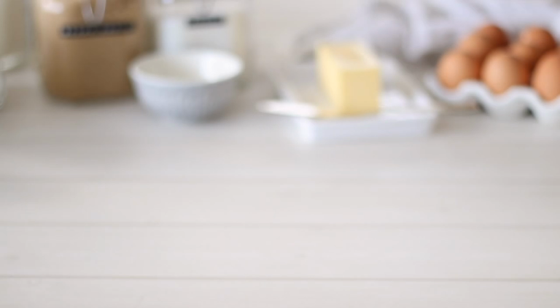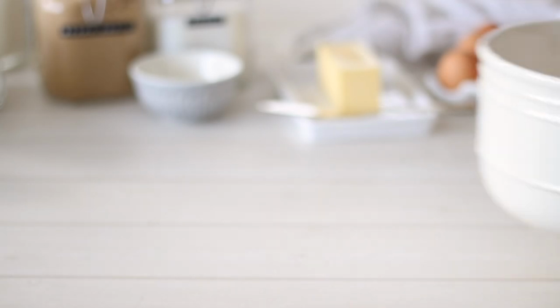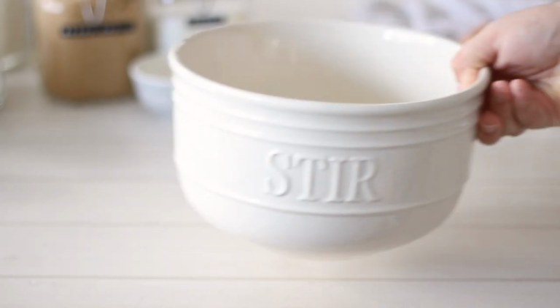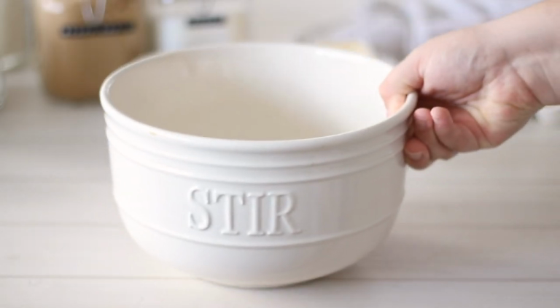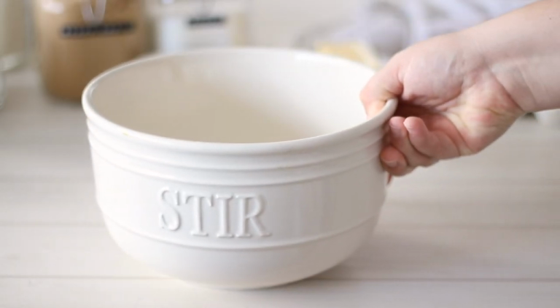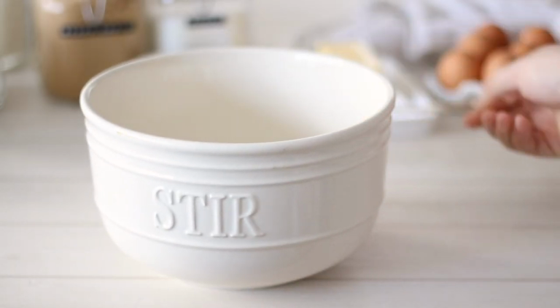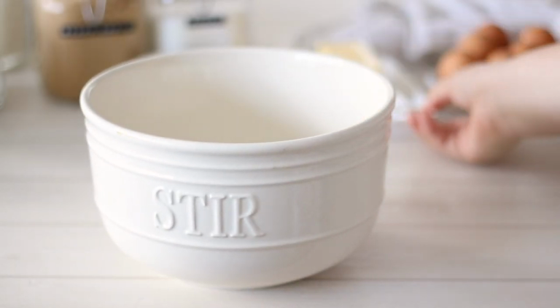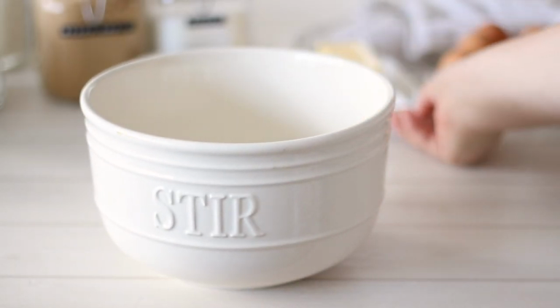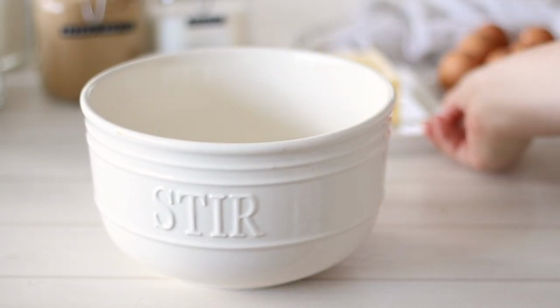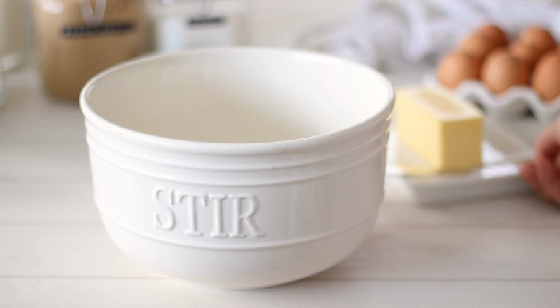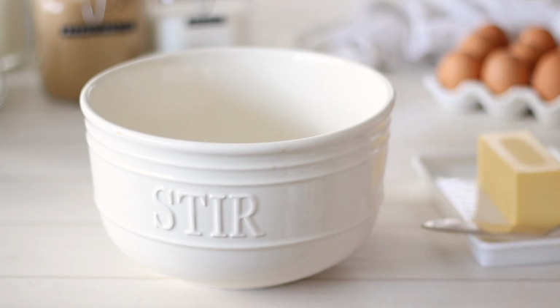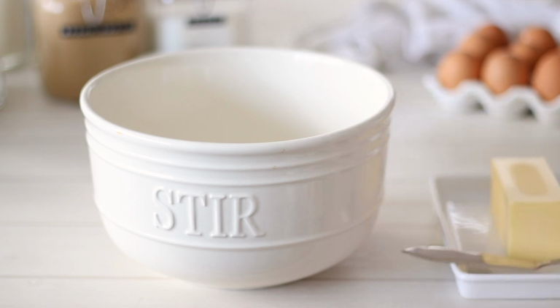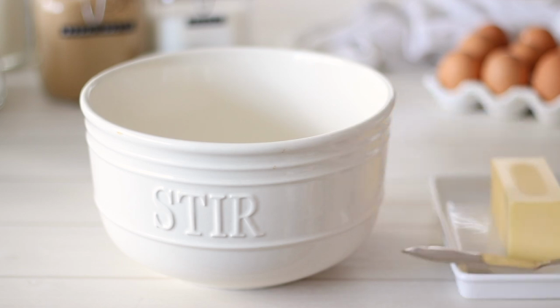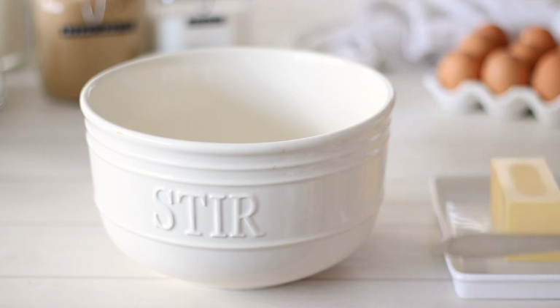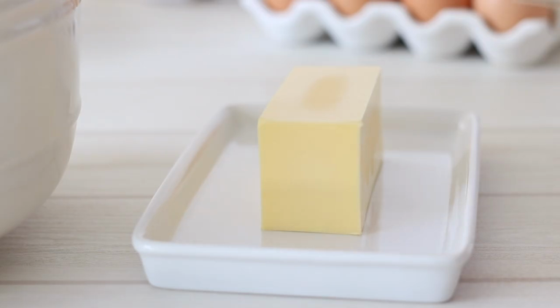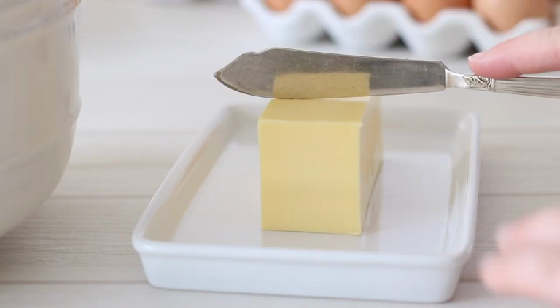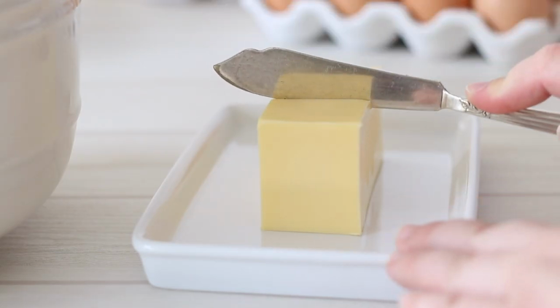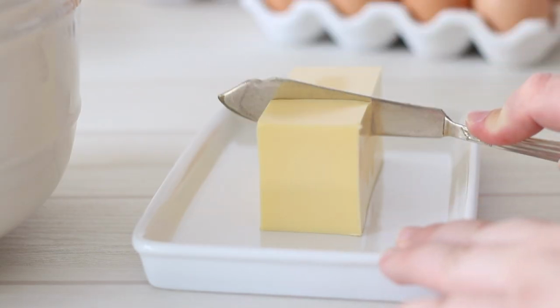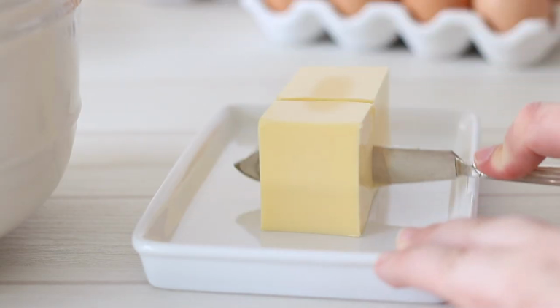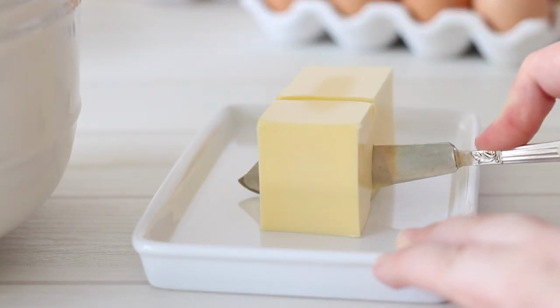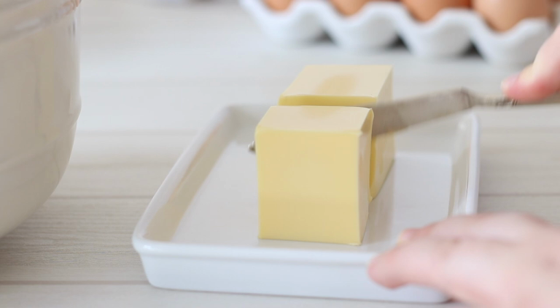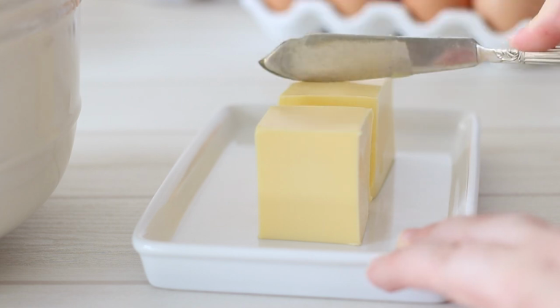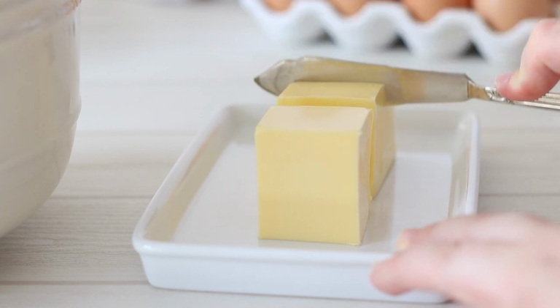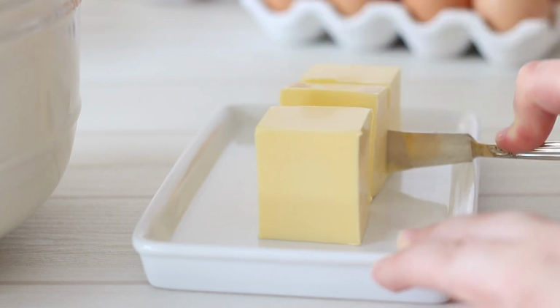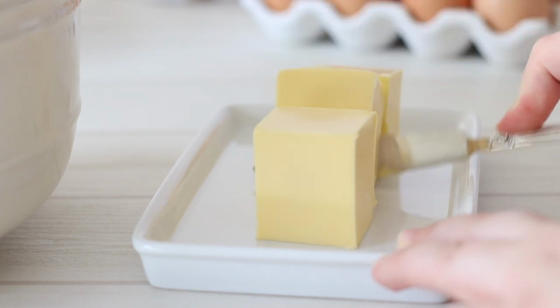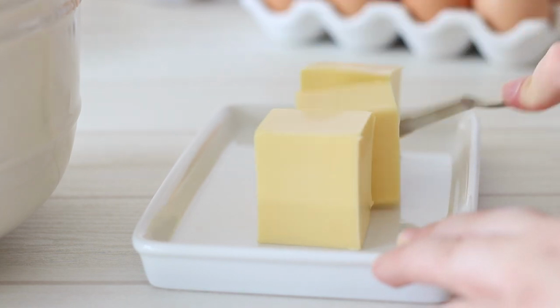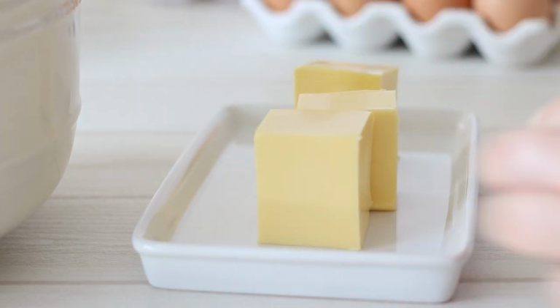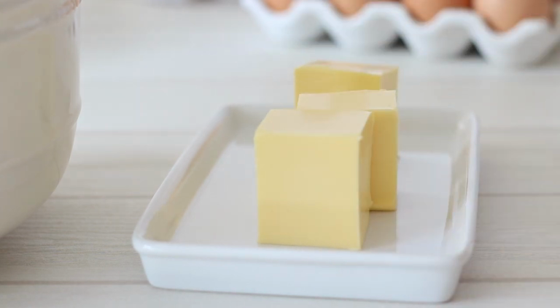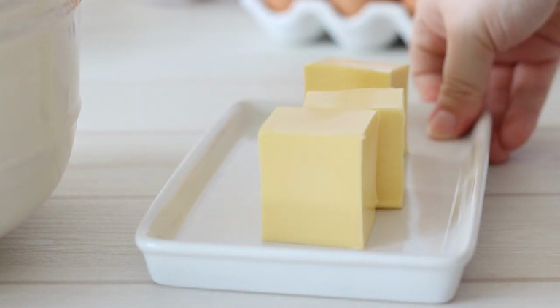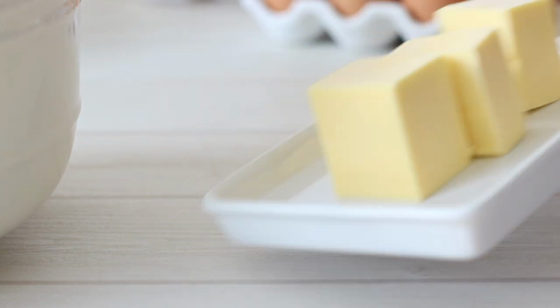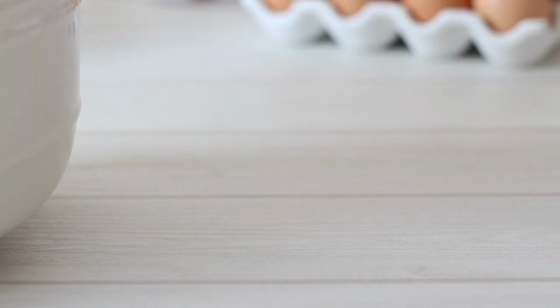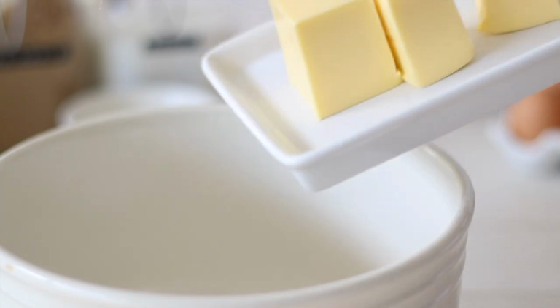This chocolate chip cookie recipe will make about 12 large cookies or 24 small cookies. I'll usually double the recipe, baking a few and keeping the rest of the dough in the freezer so freshly baked cookies are only ever a few minutes away.